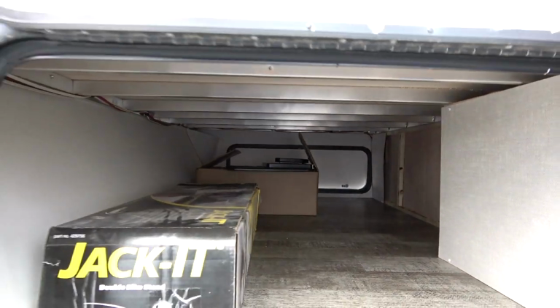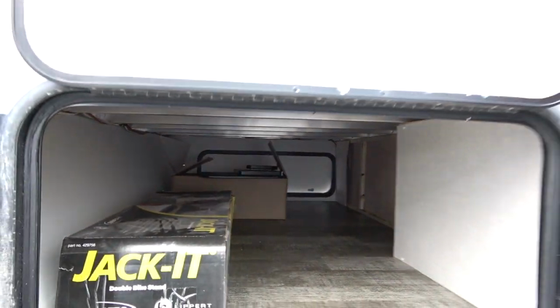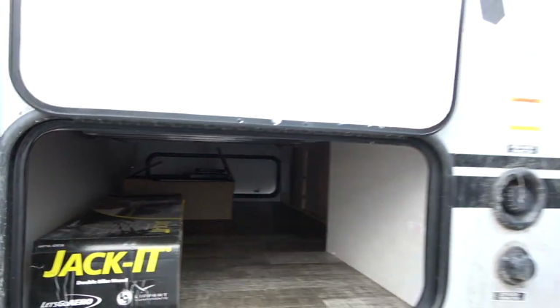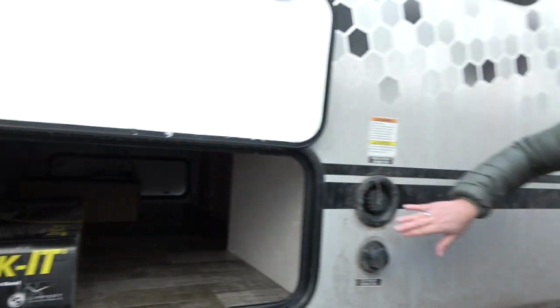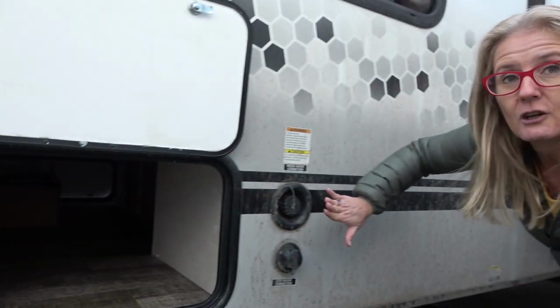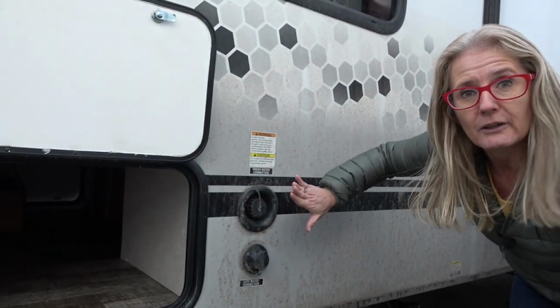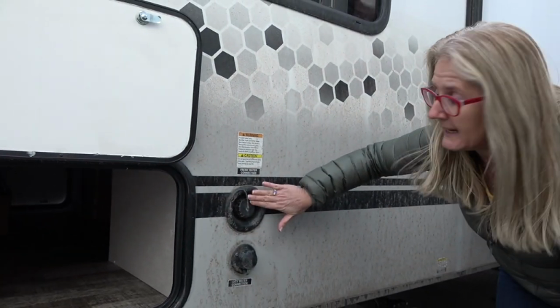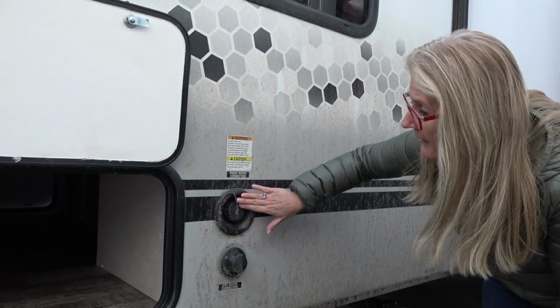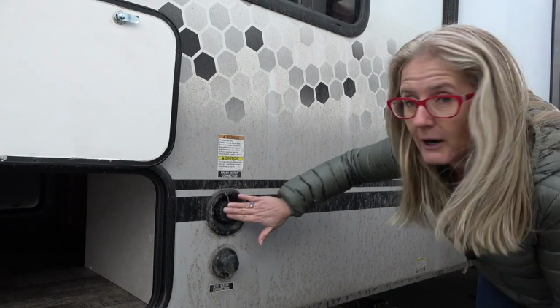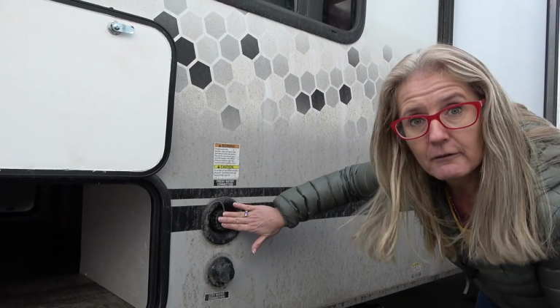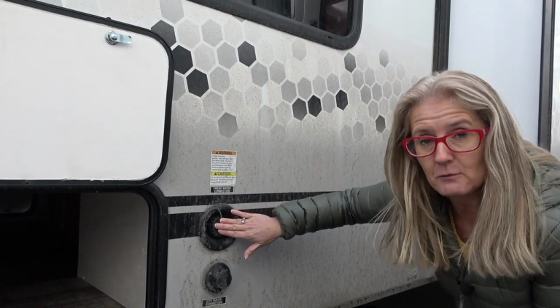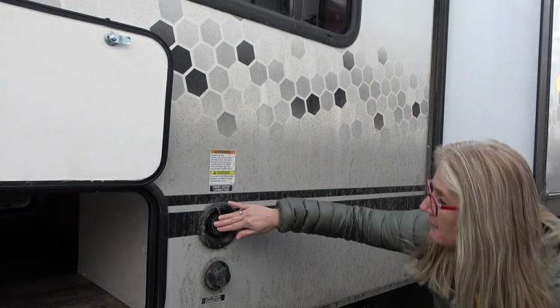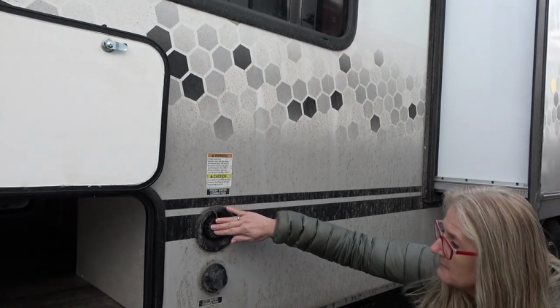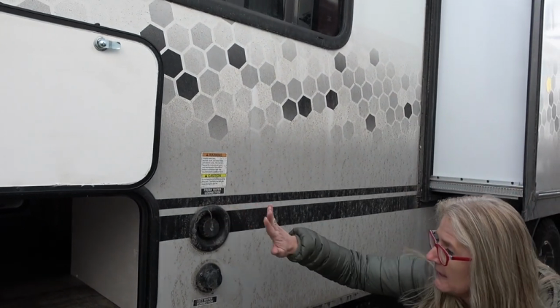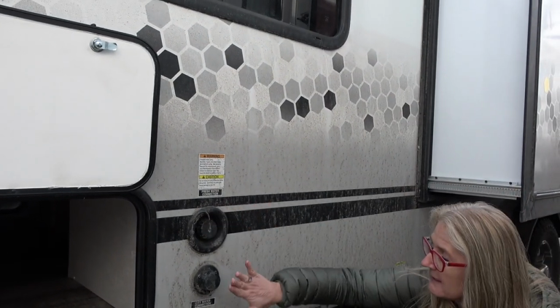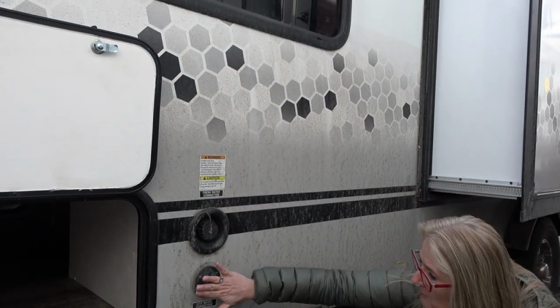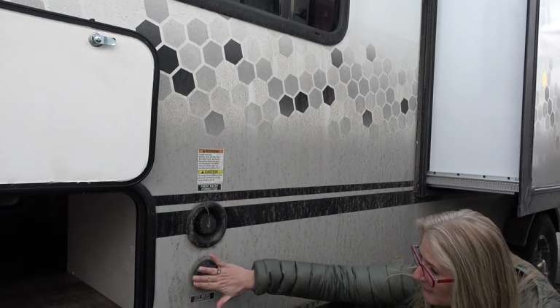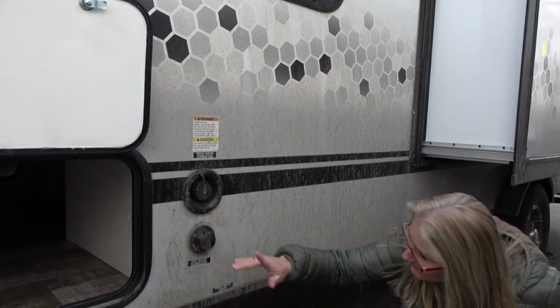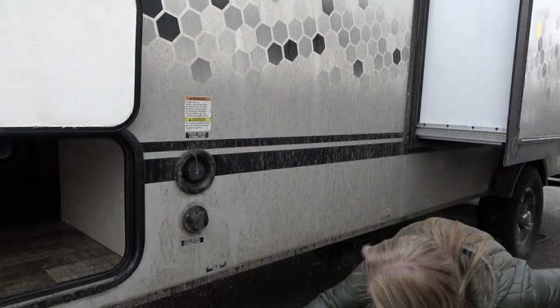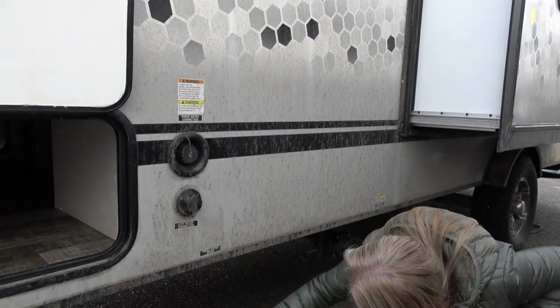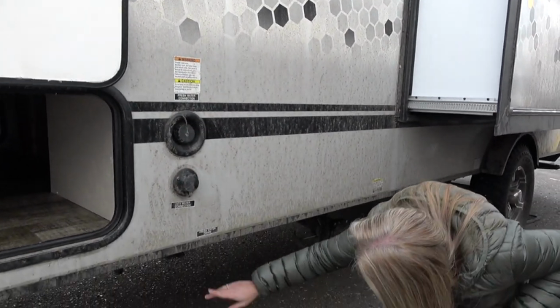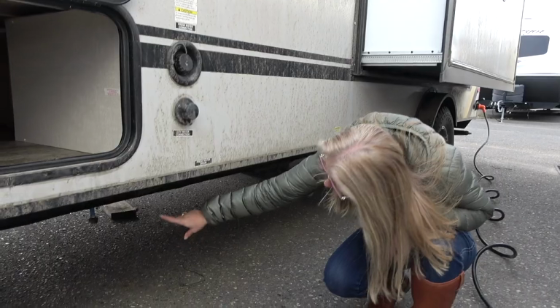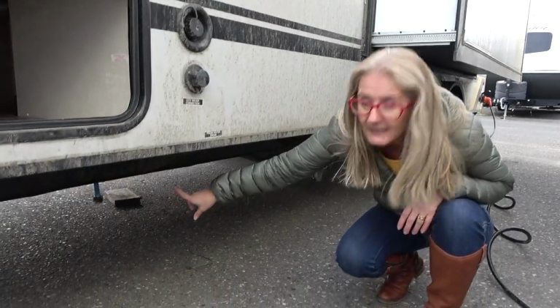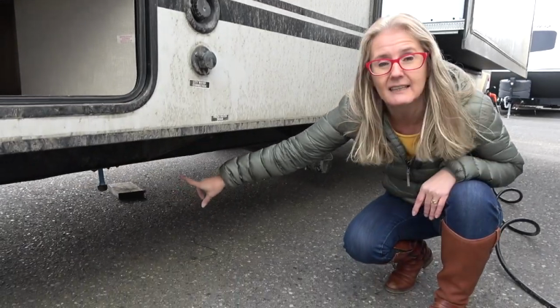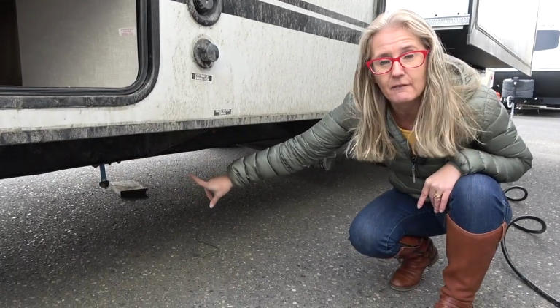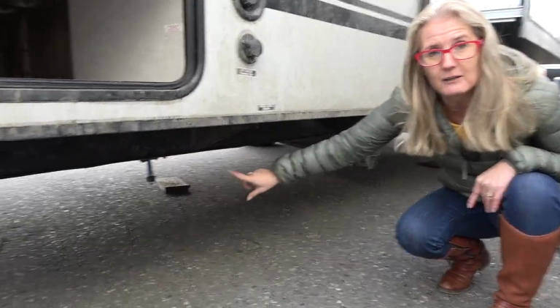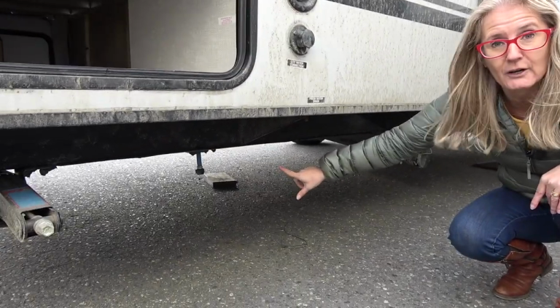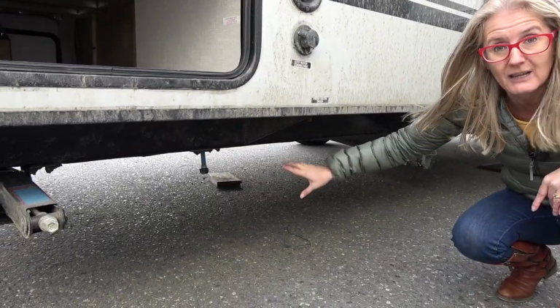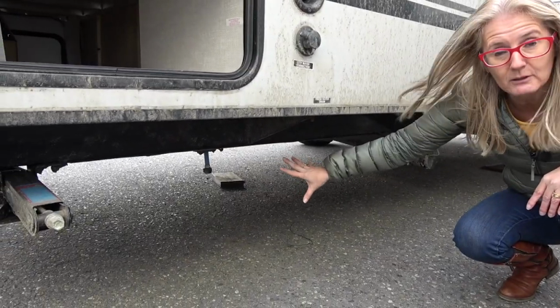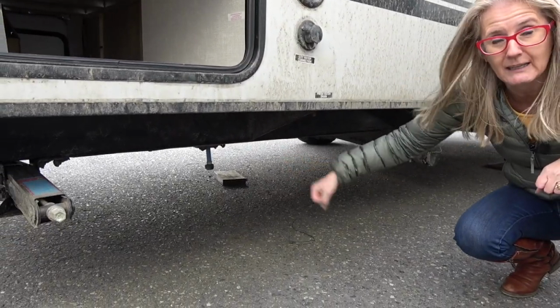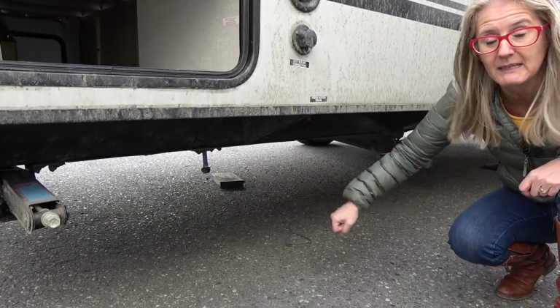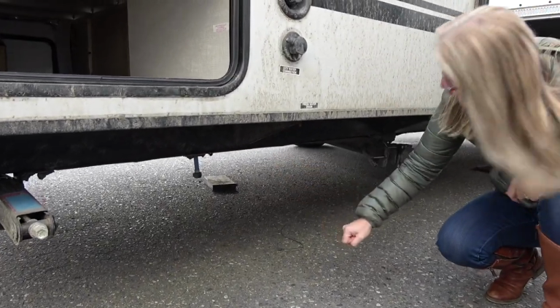It's fairly spacious actually. You also get your tank water fresh water fill. You get a city water connection, and underneath there is a fresh water dump so you can empty that tank.